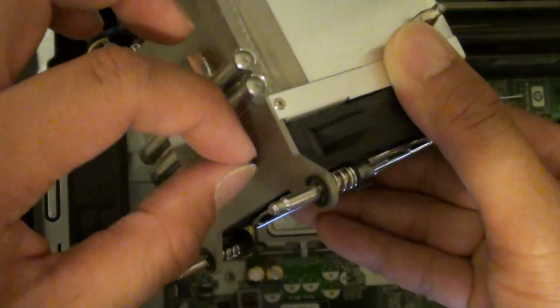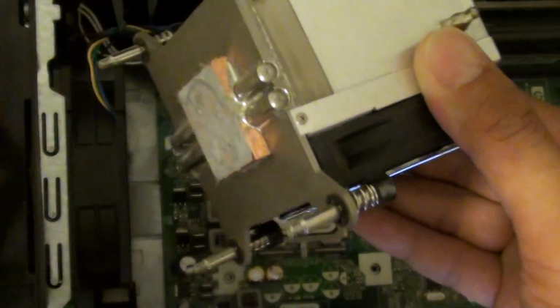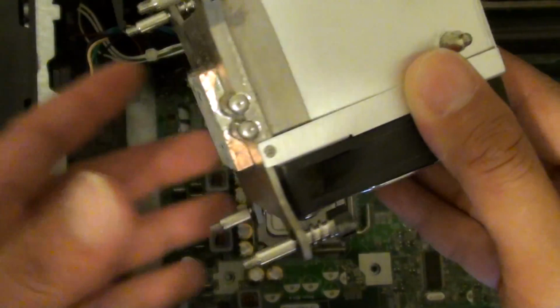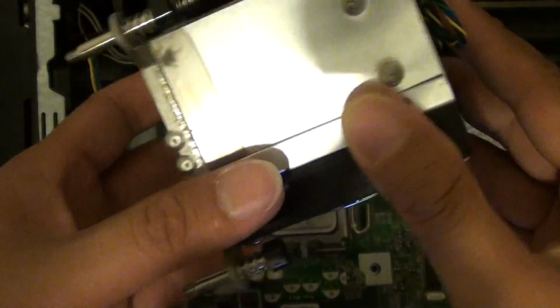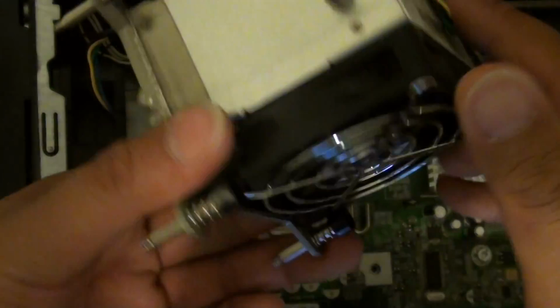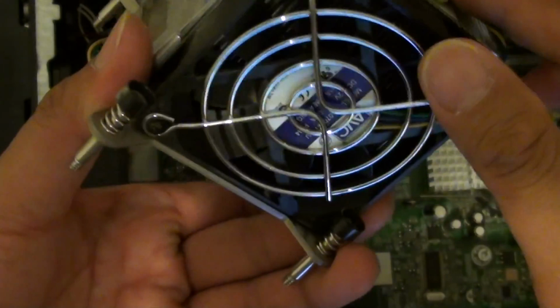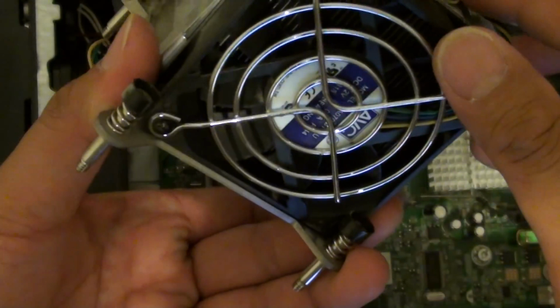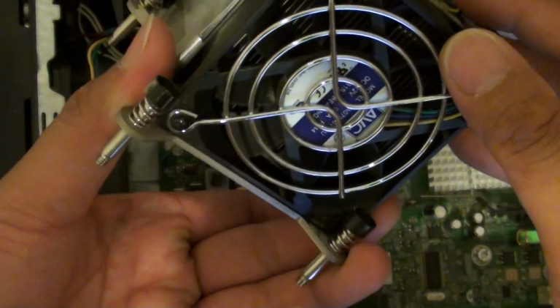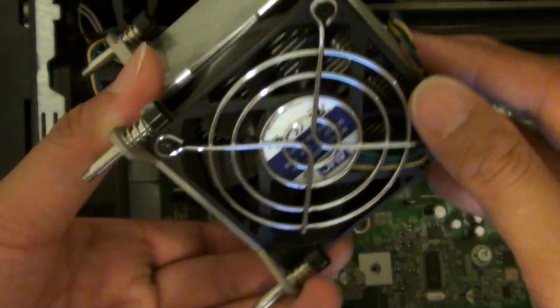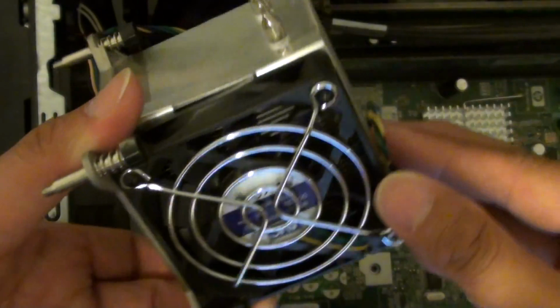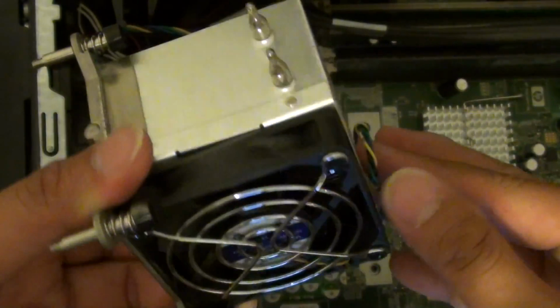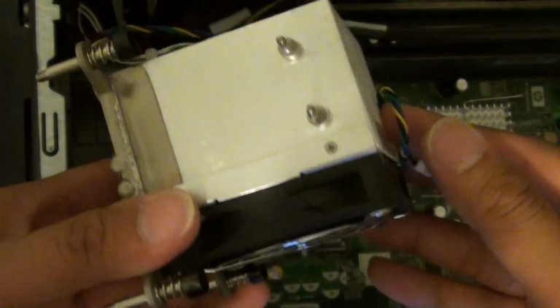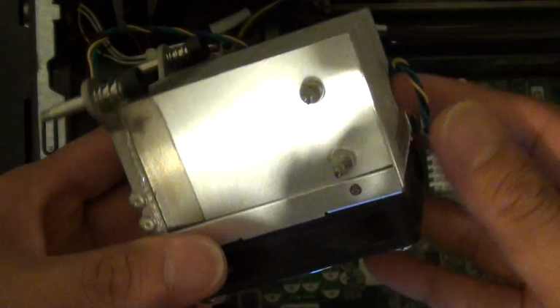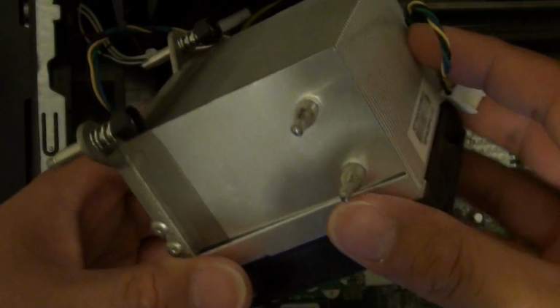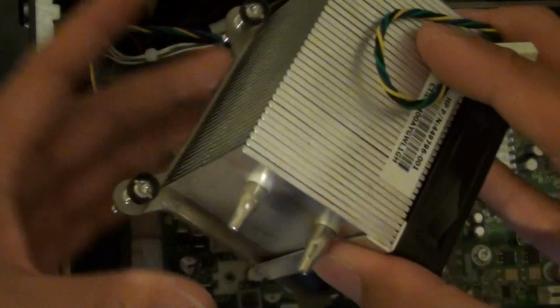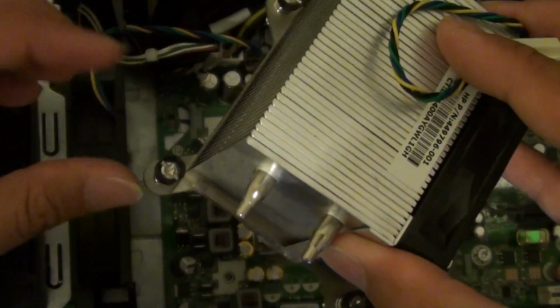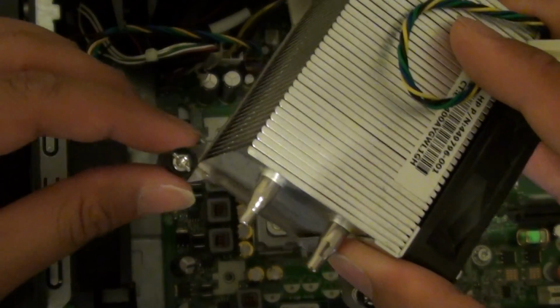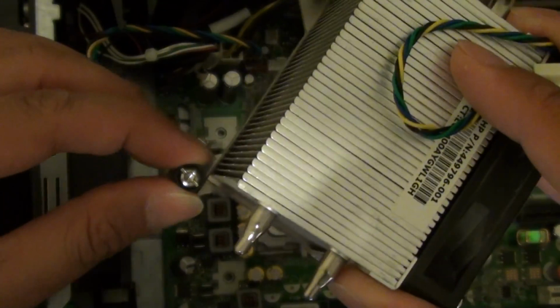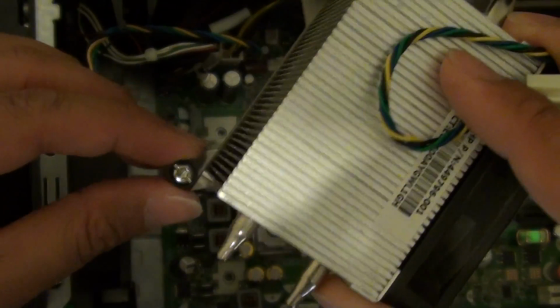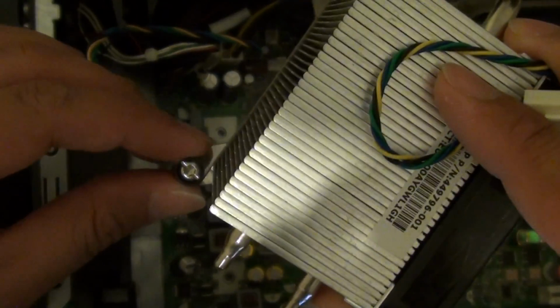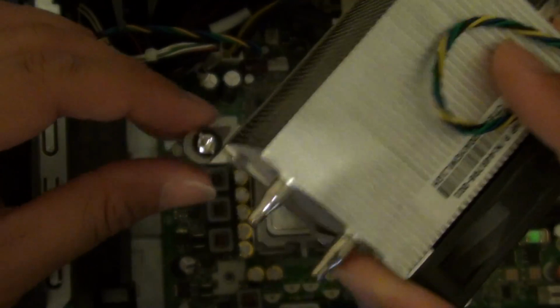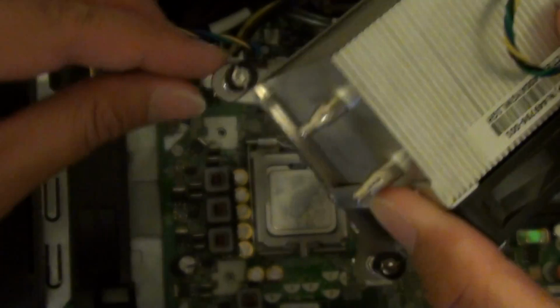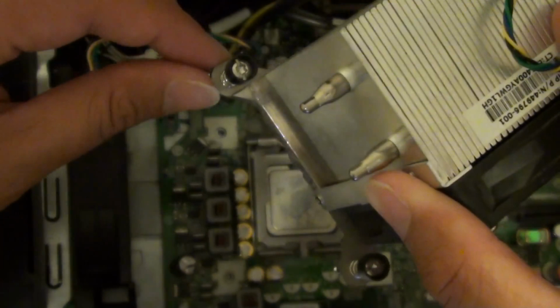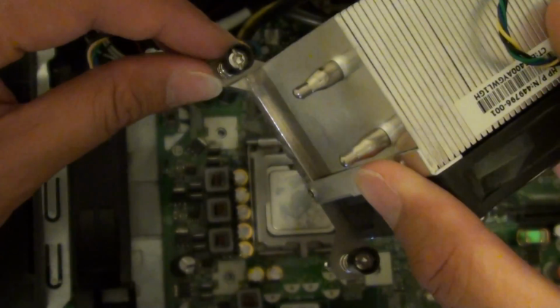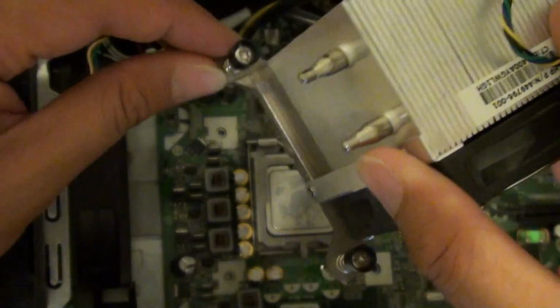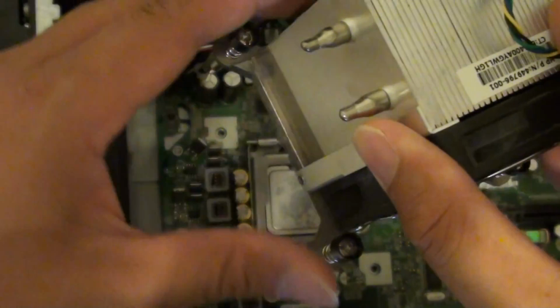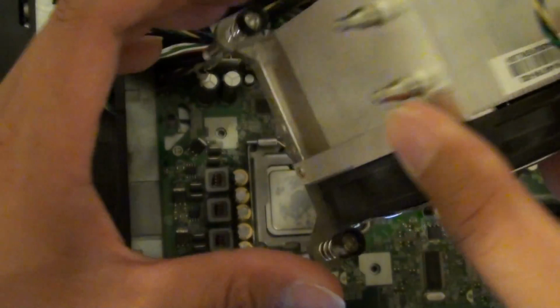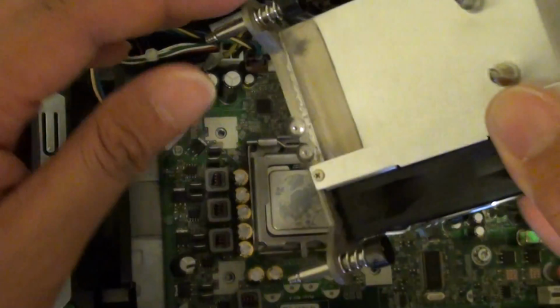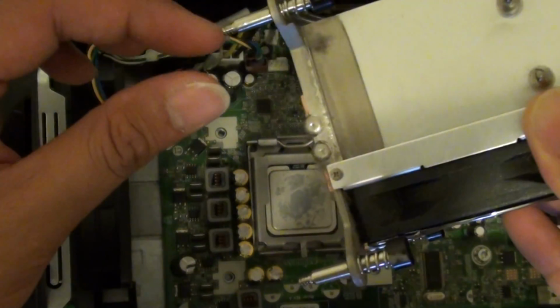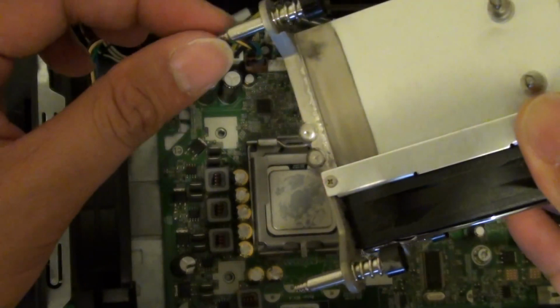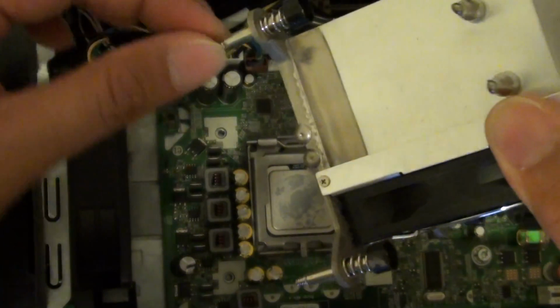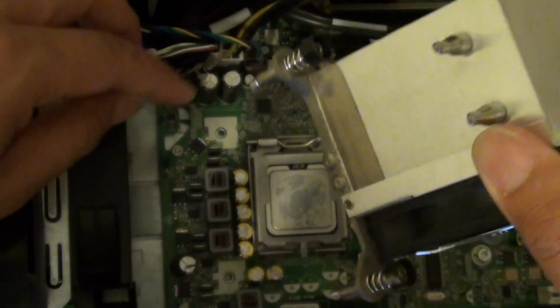So if you need to replace the fan because it's not working anymore, that's how you can remove it — by just simply unscrewing the thrills at the bottom.